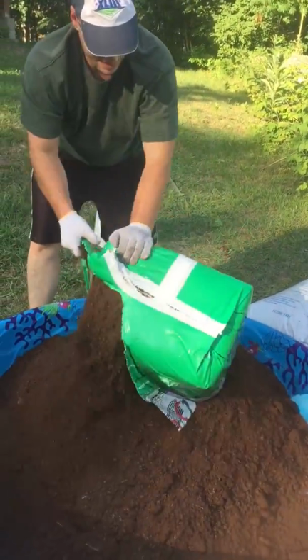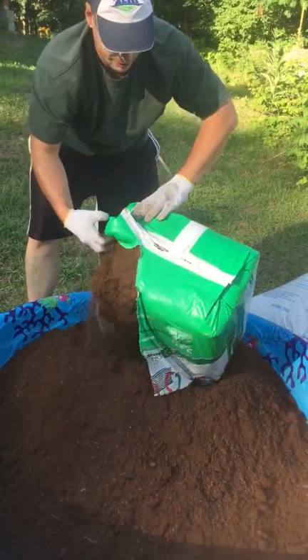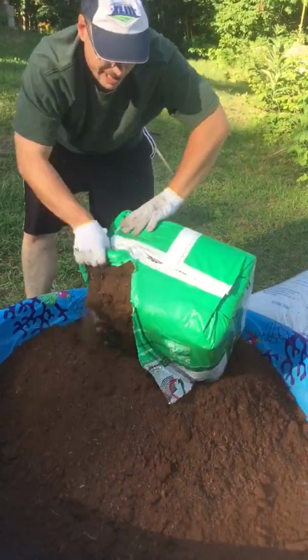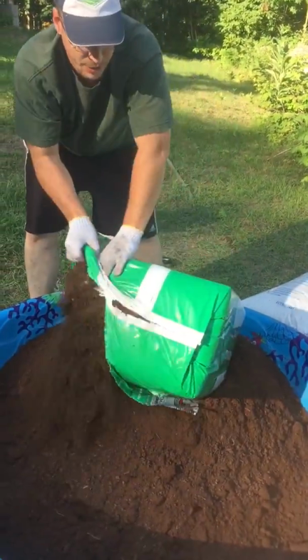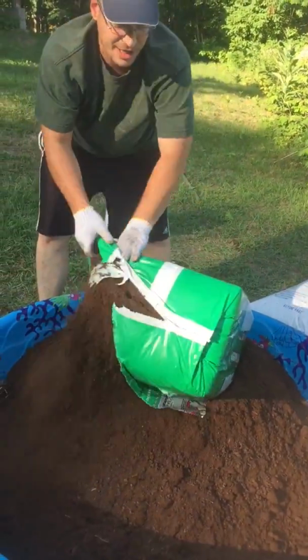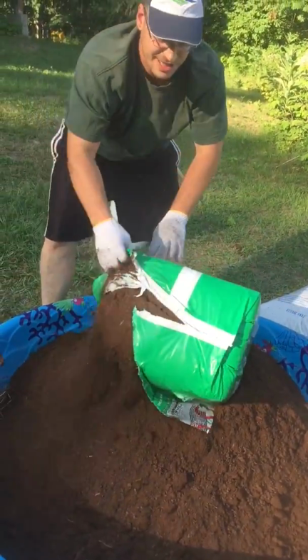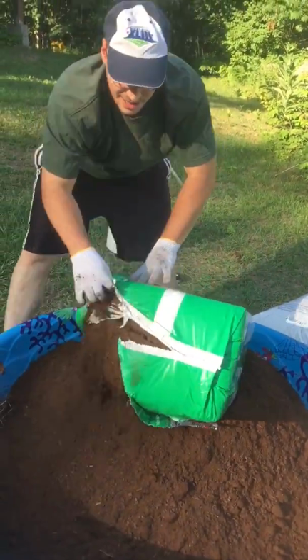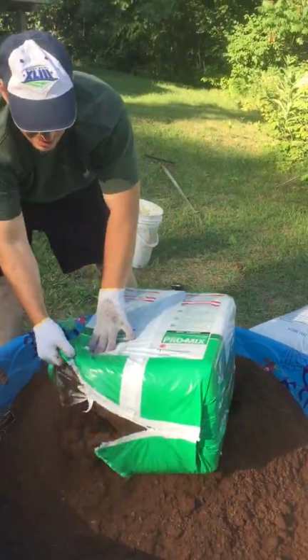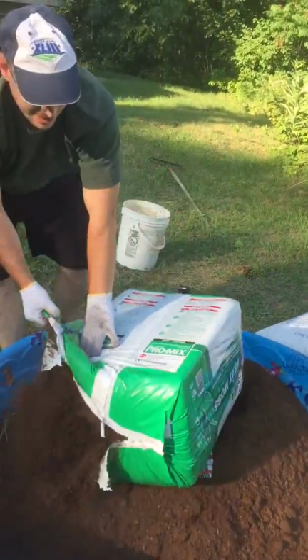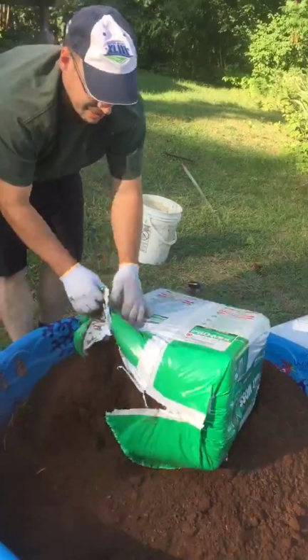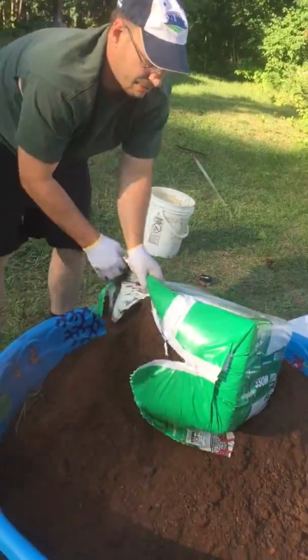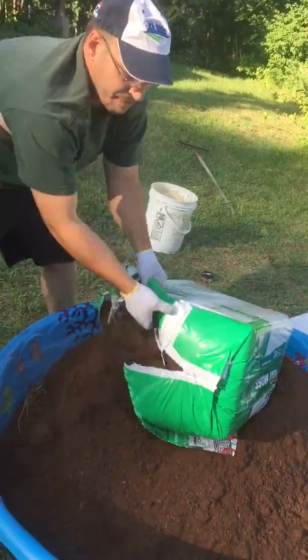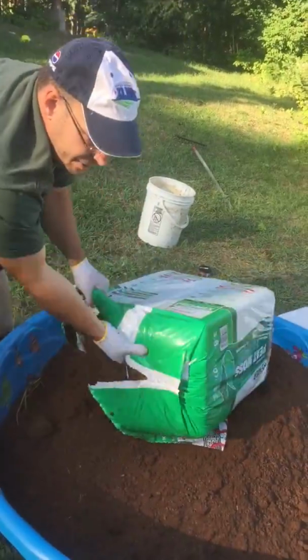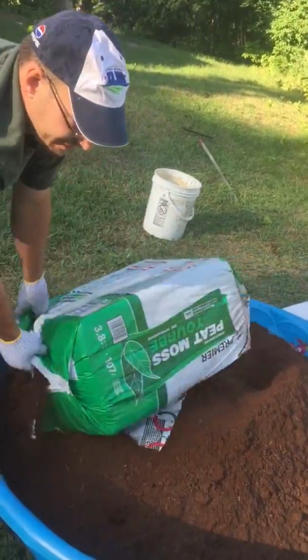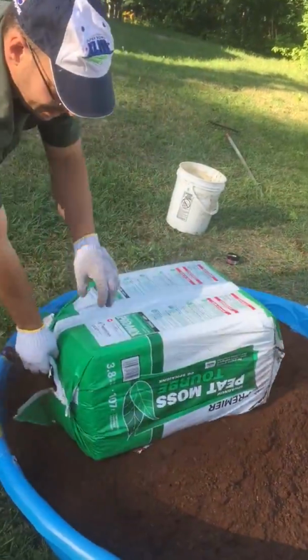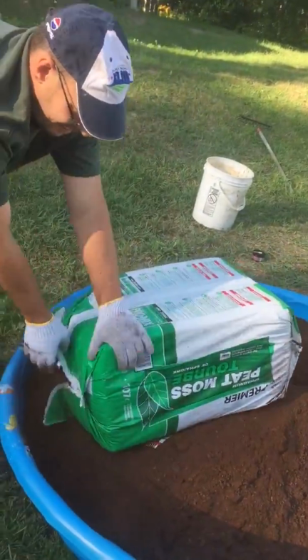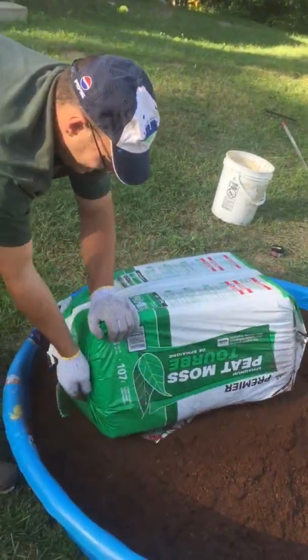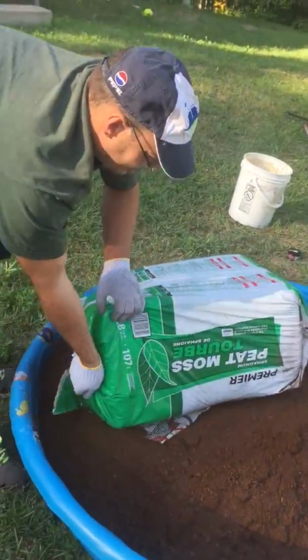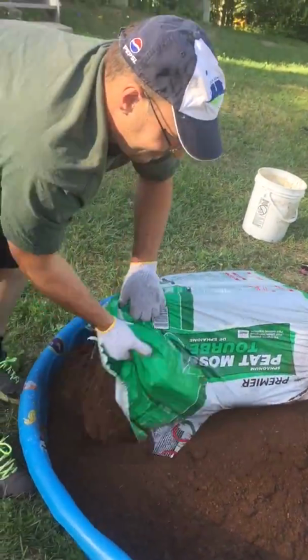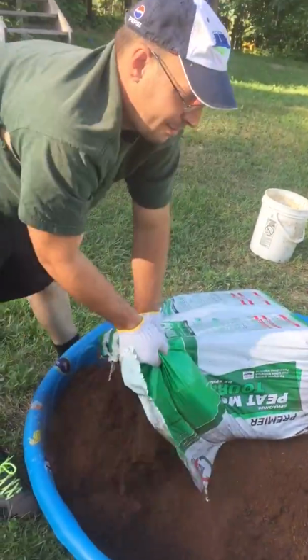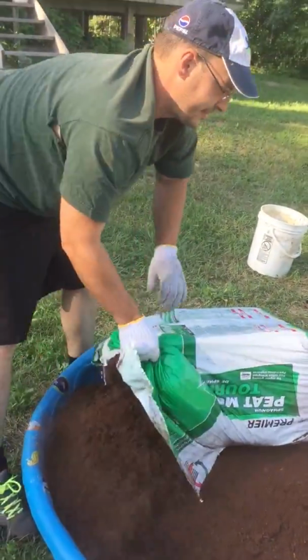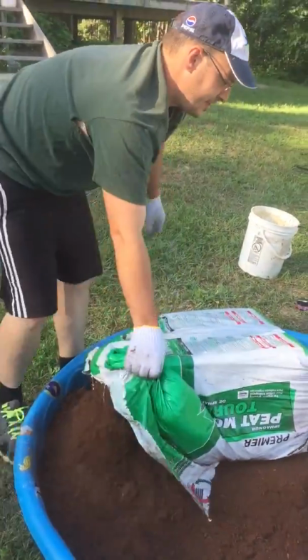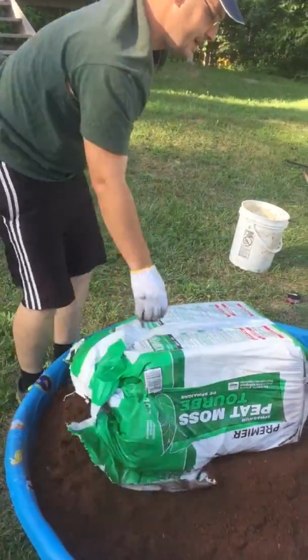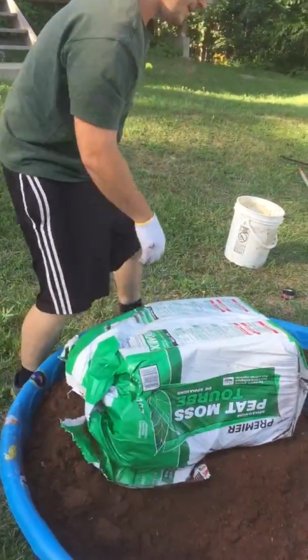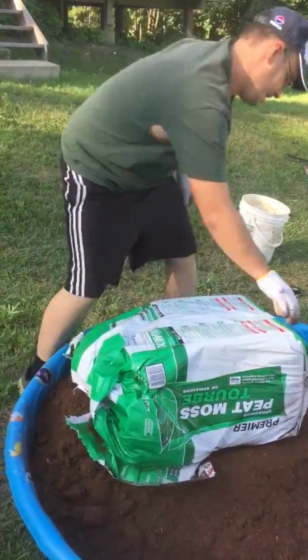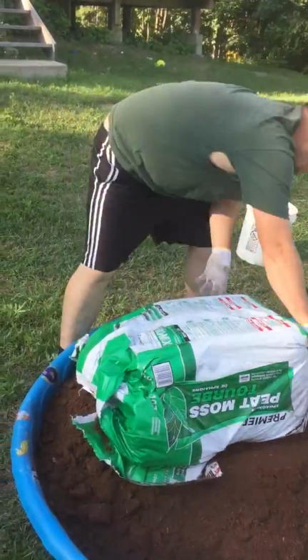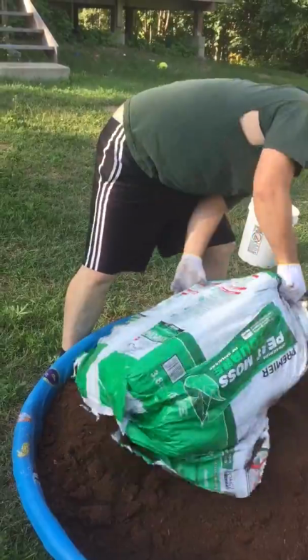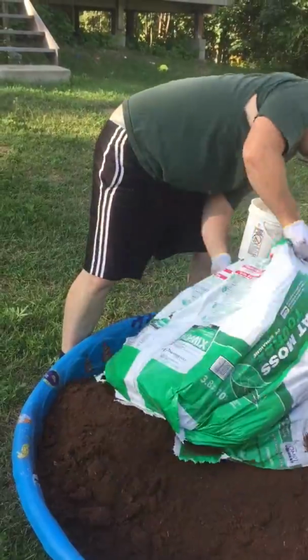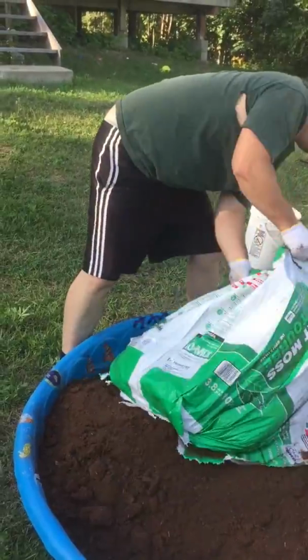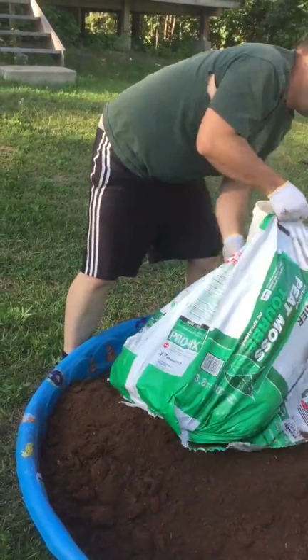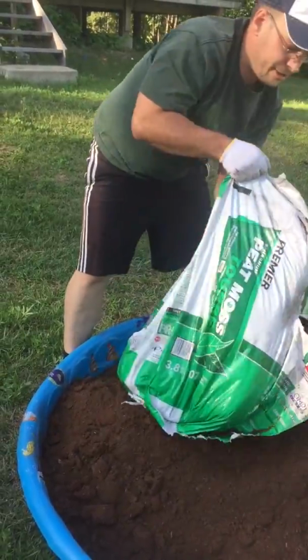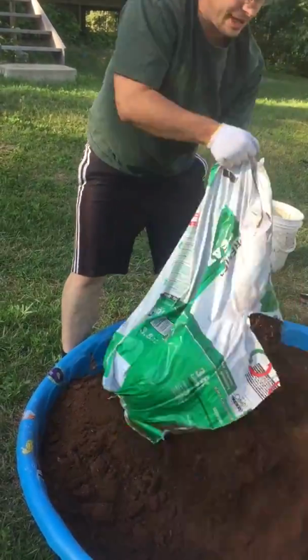Grow whatever you want in these. Grow tomatoes. Grow some flowers for your mom, your girlfriend.